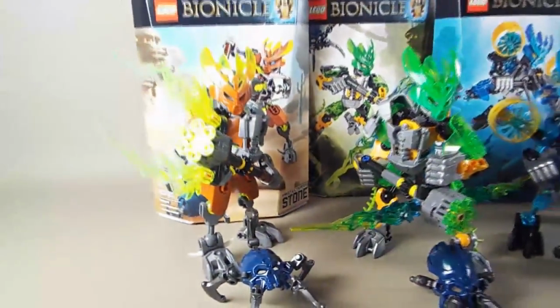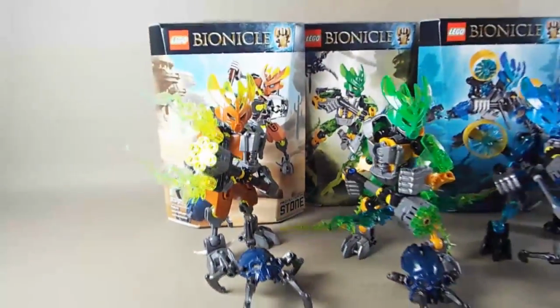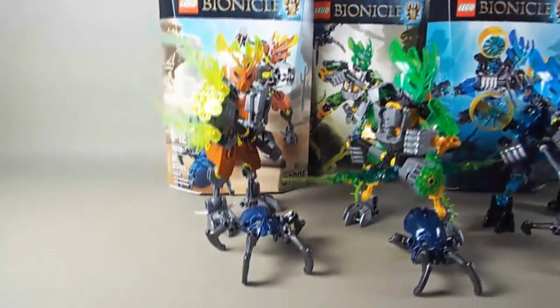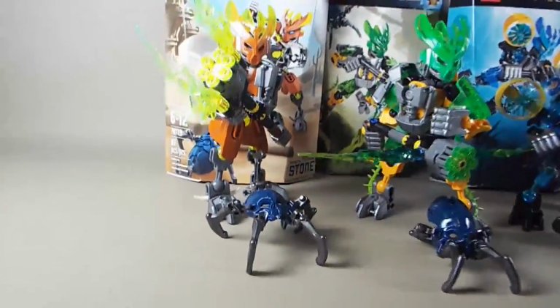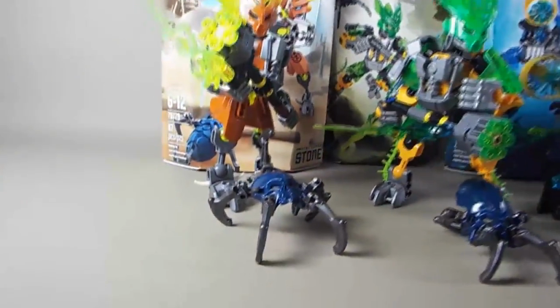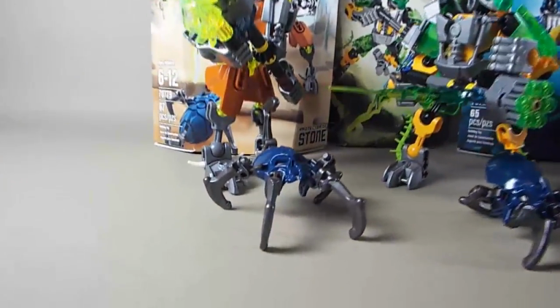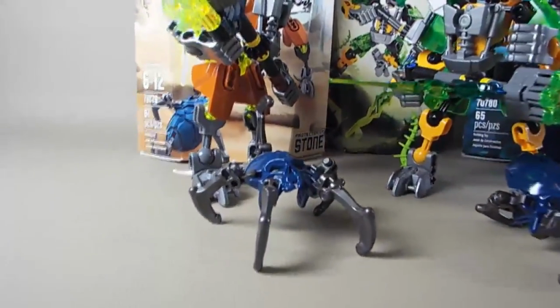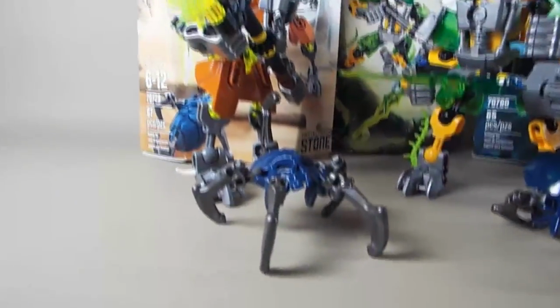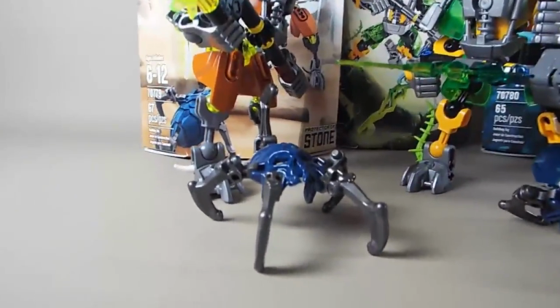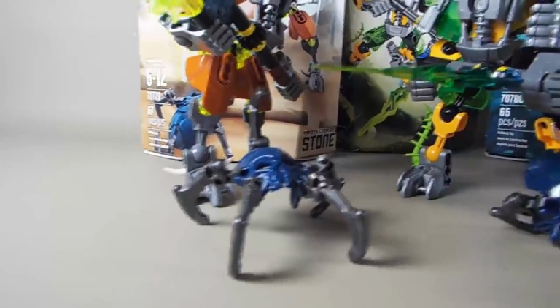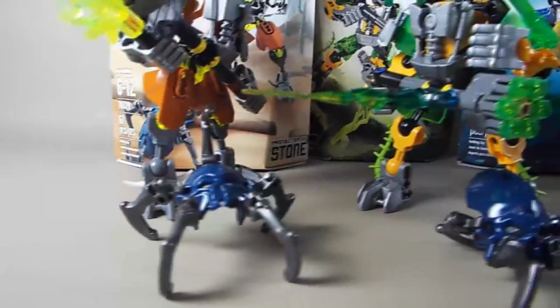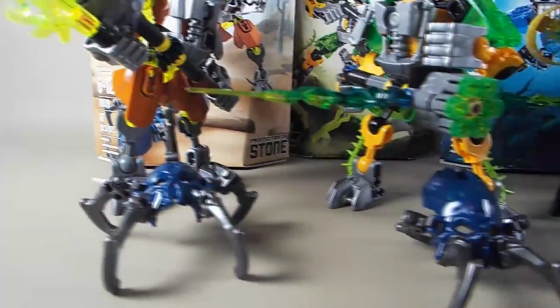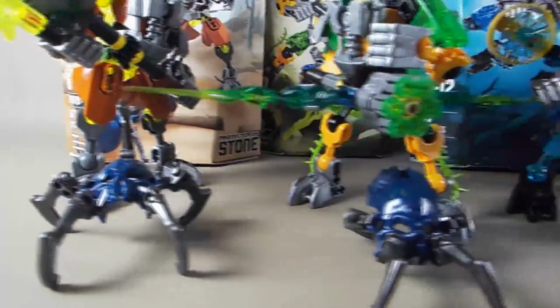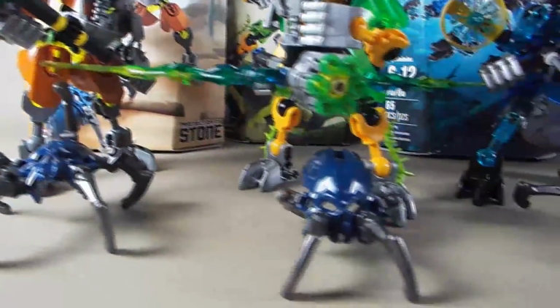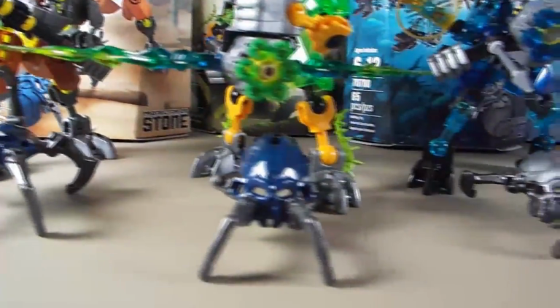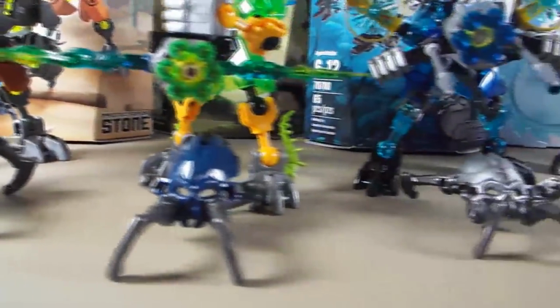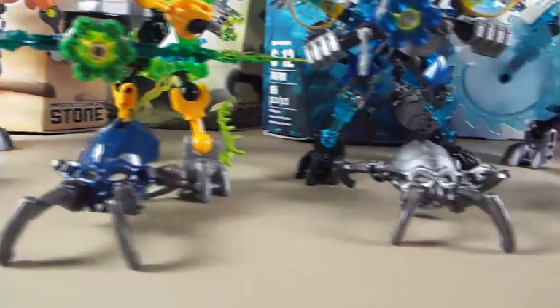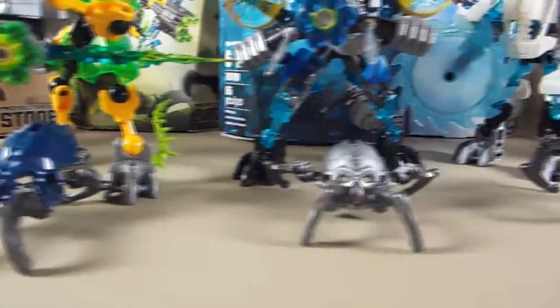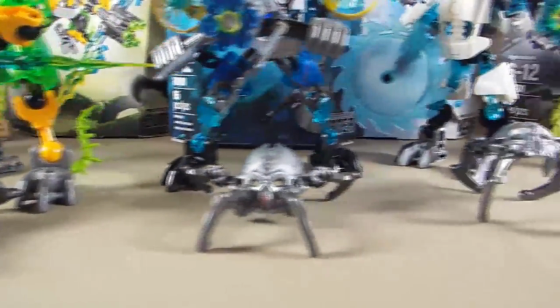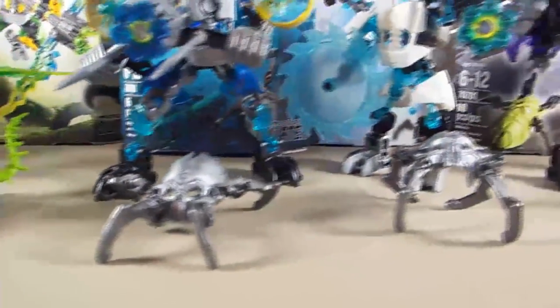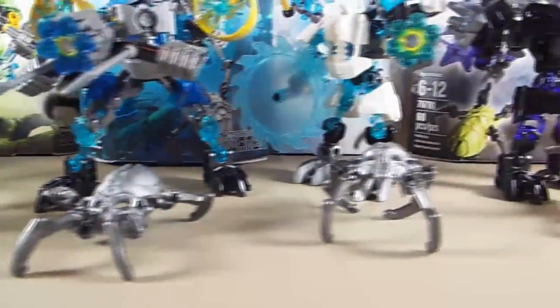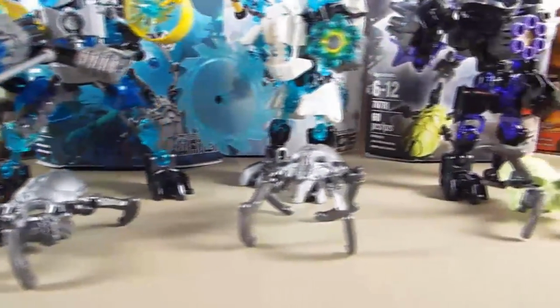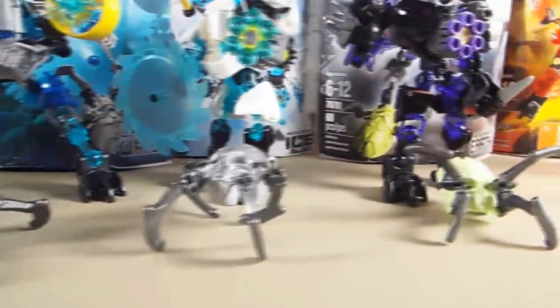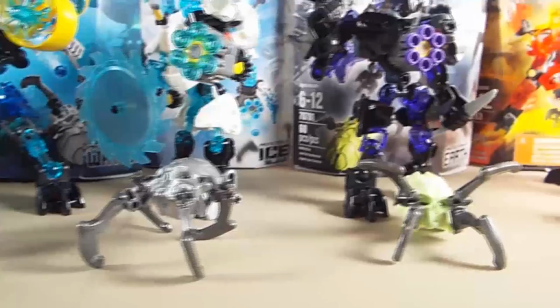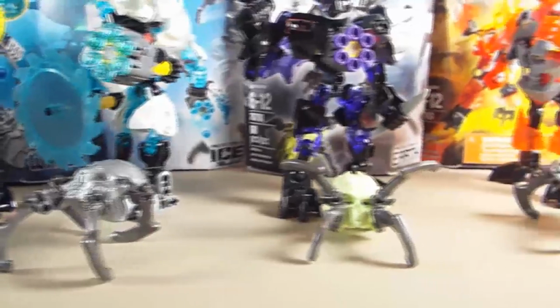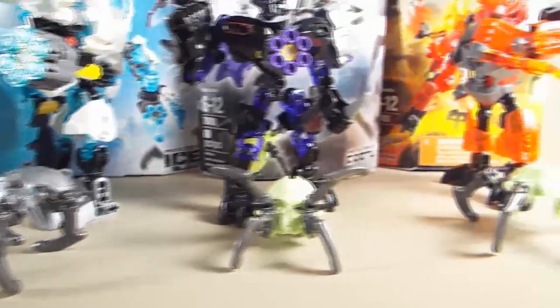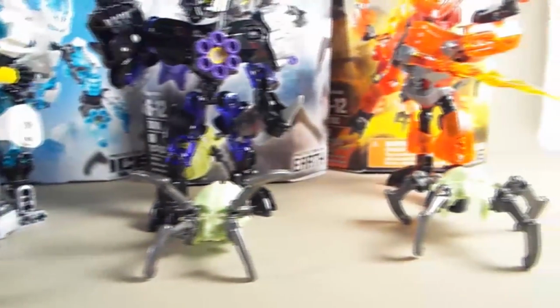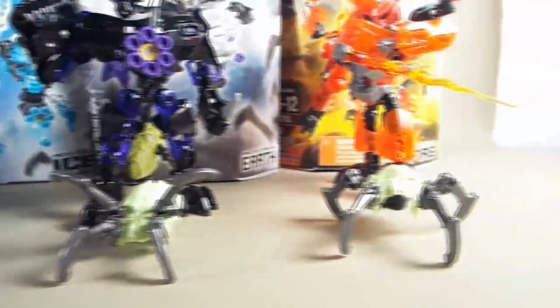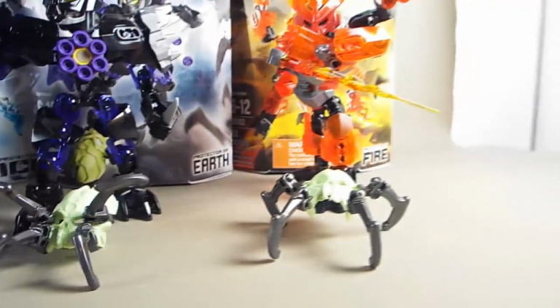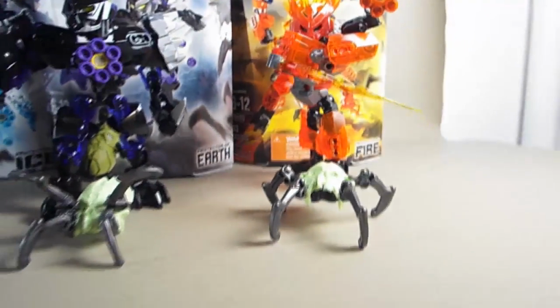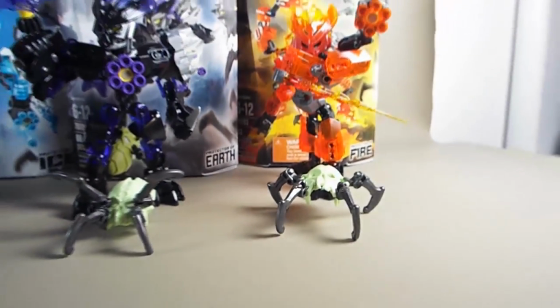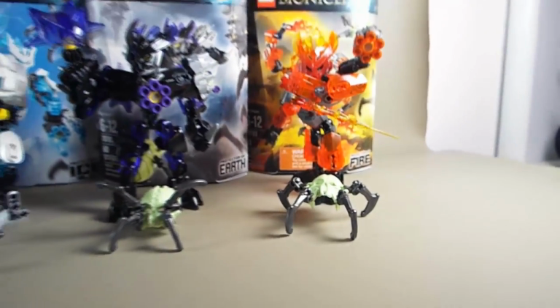Here you can see all six of the protectors and the skull spiders they come with. They come in dark blue, silver, and yellowish green. They also come in pearl gold.